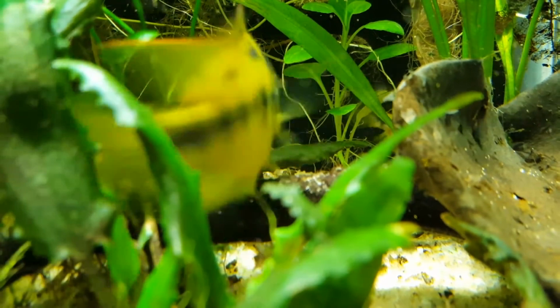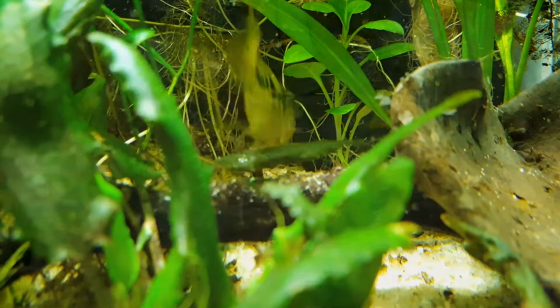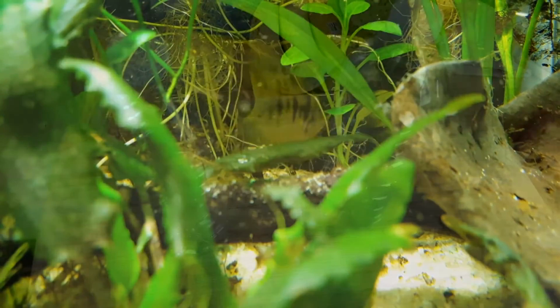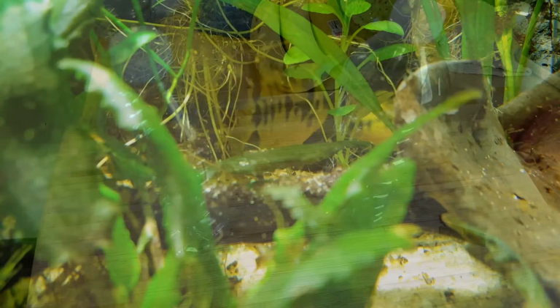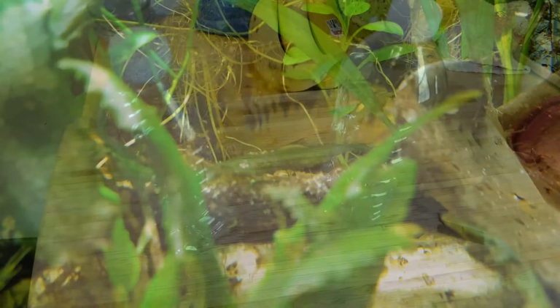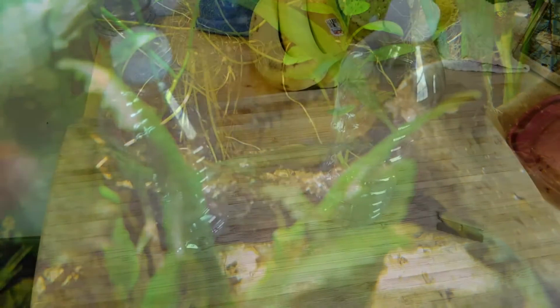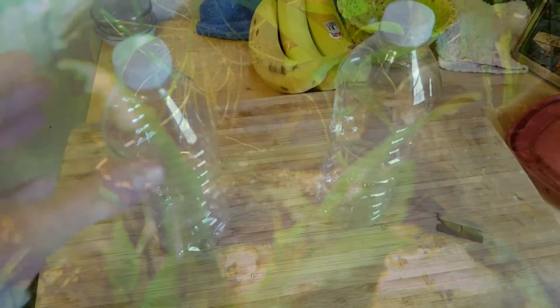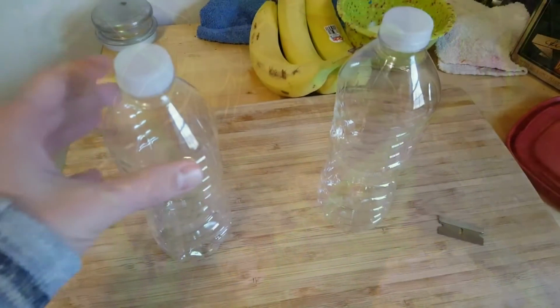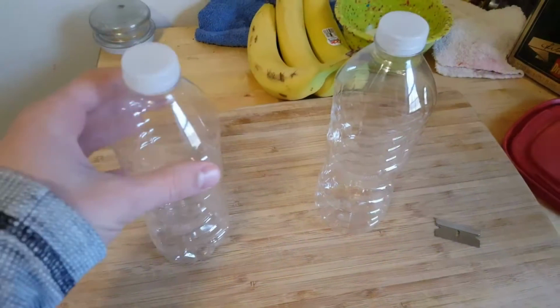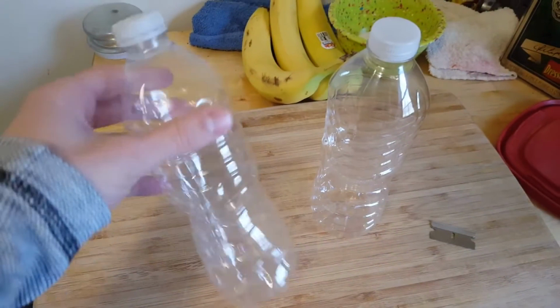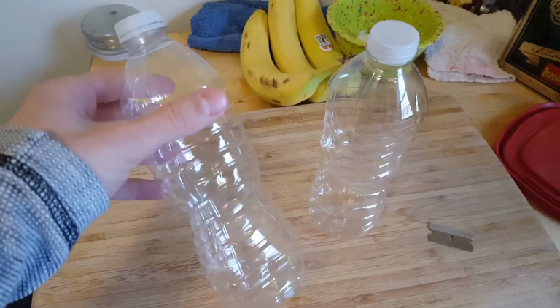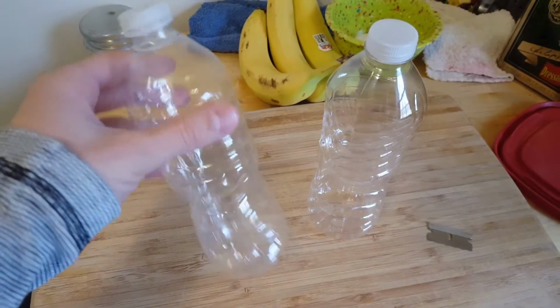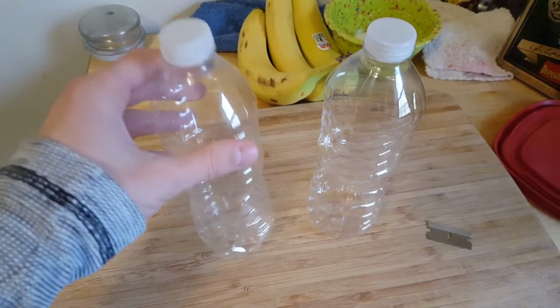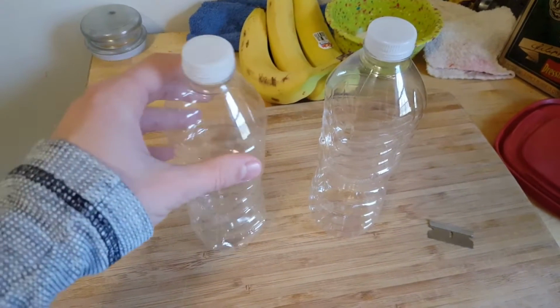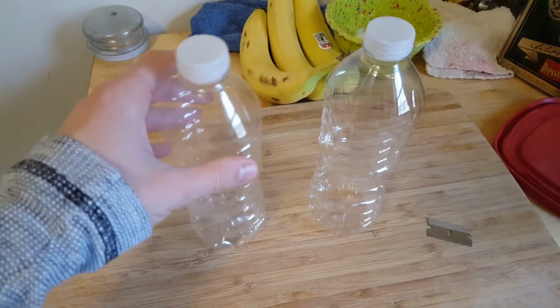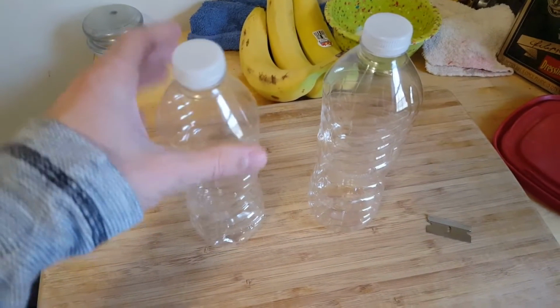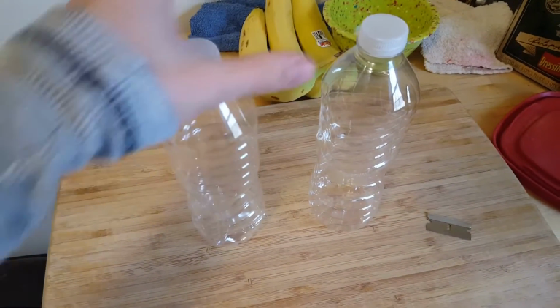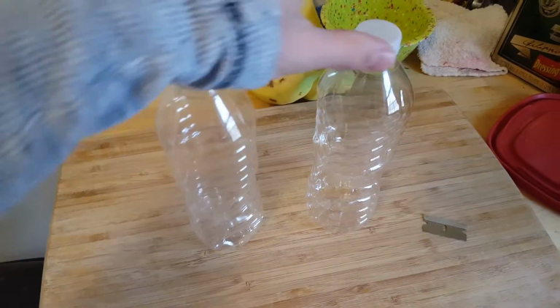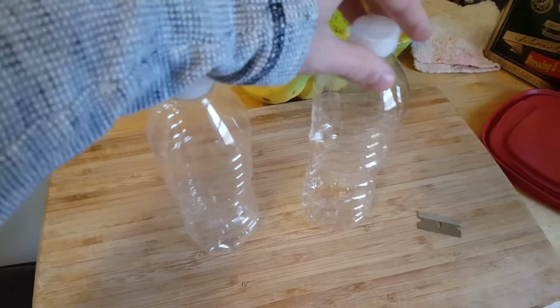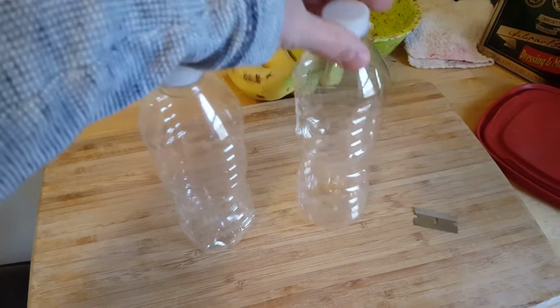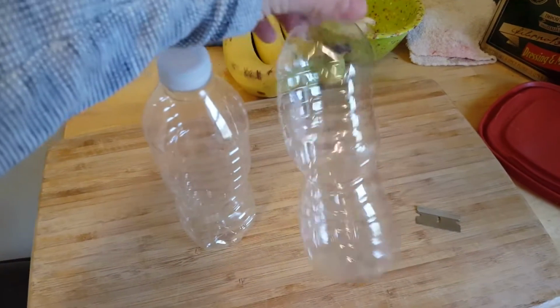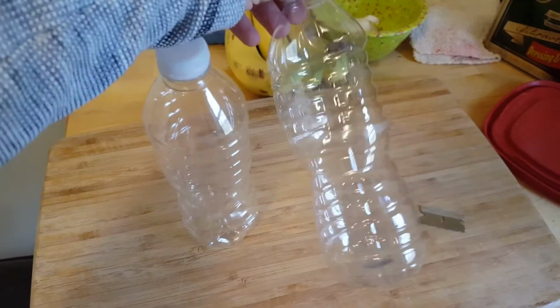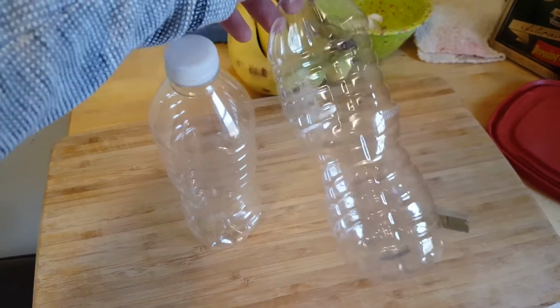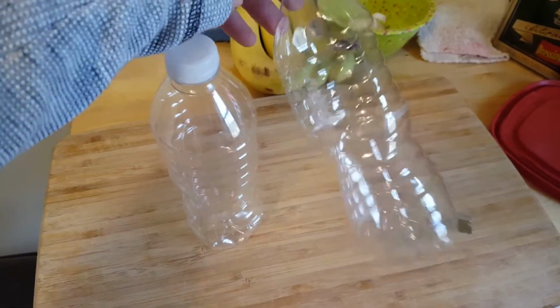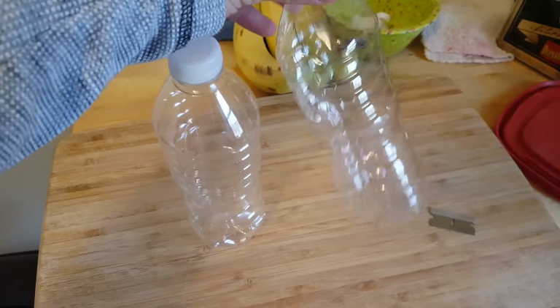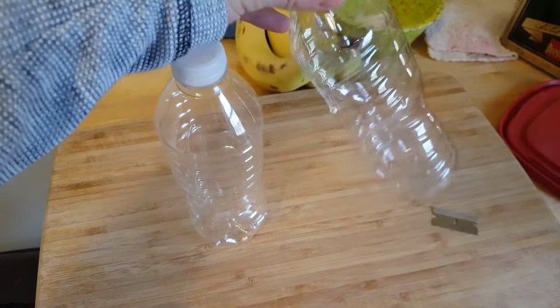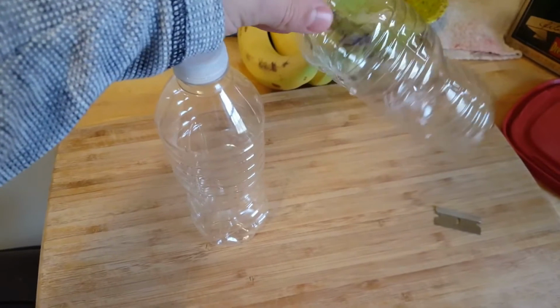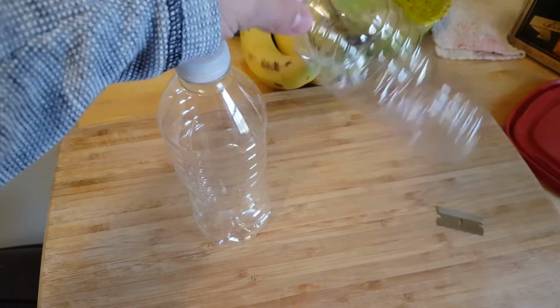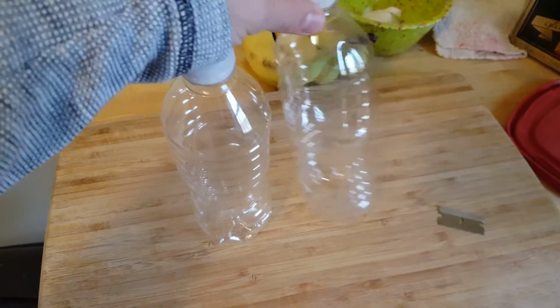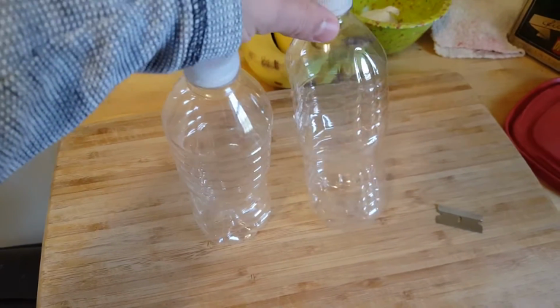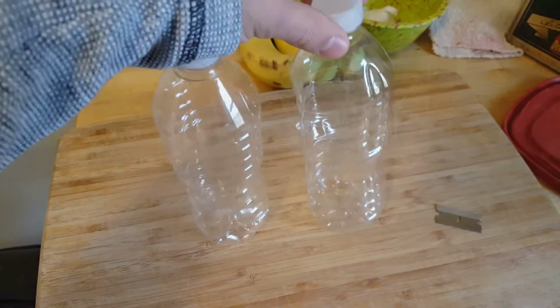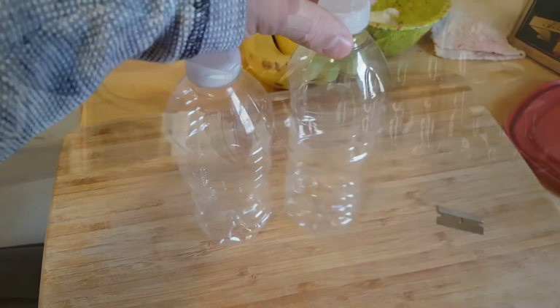To get baby brine shrimp, I'm going to need to make a baby brine shrimp hatchery. Using Solid Gold's tutorial, we're going to make a simple and easy hatchery.